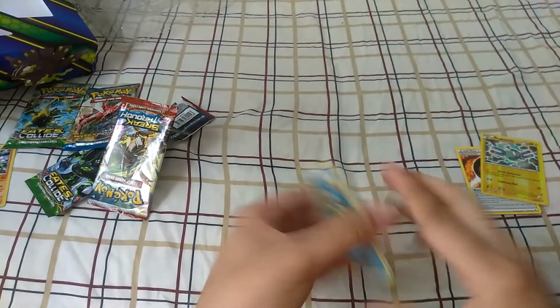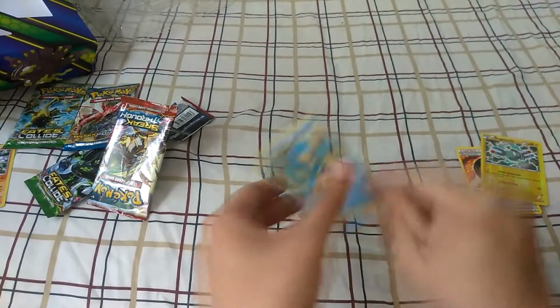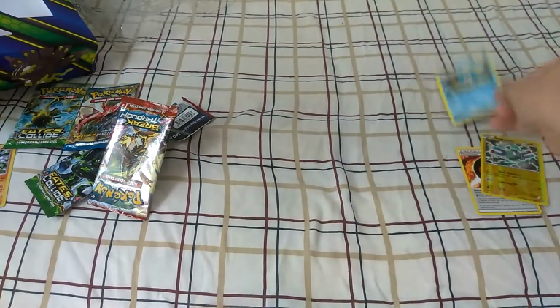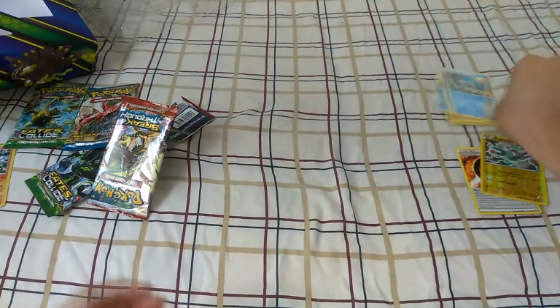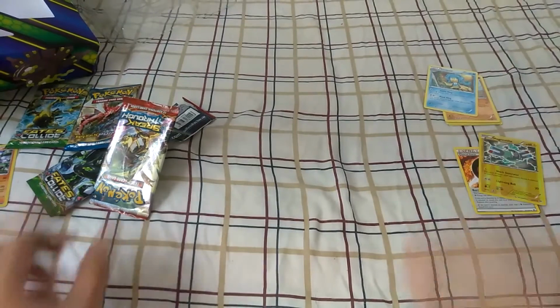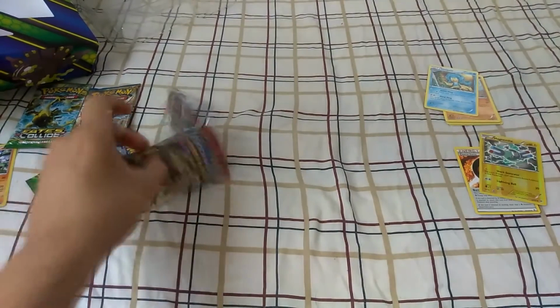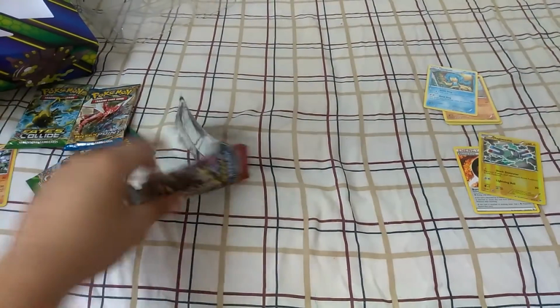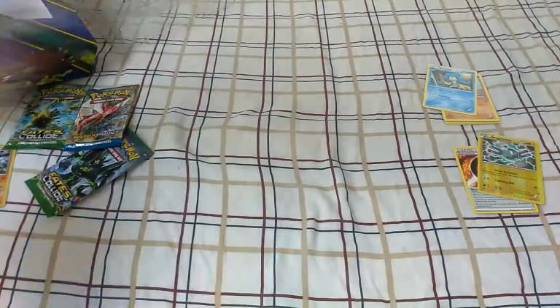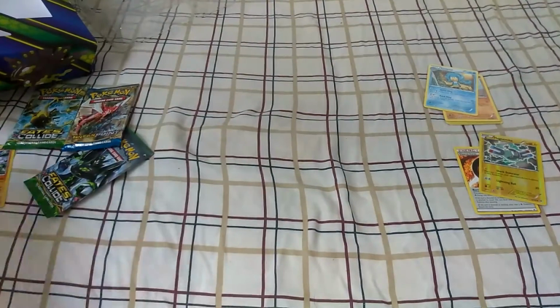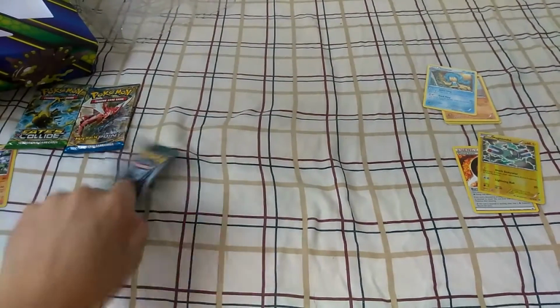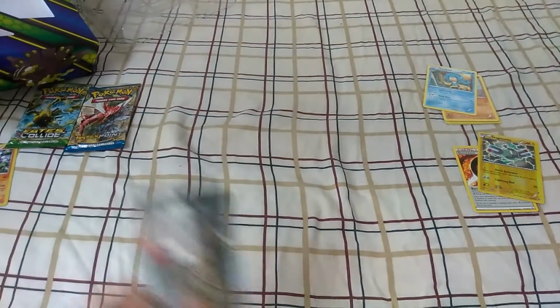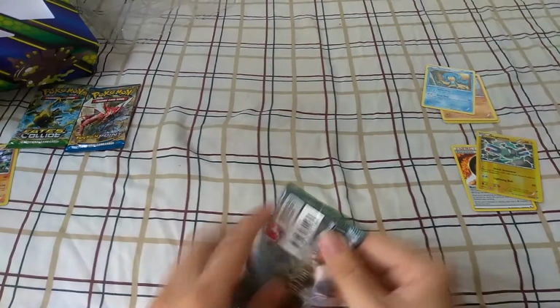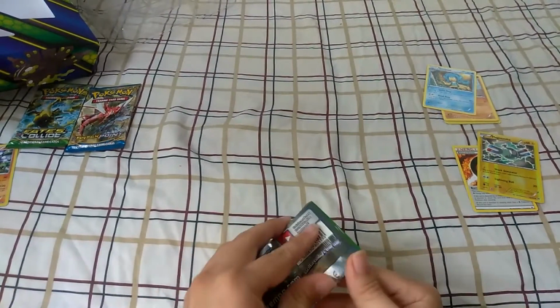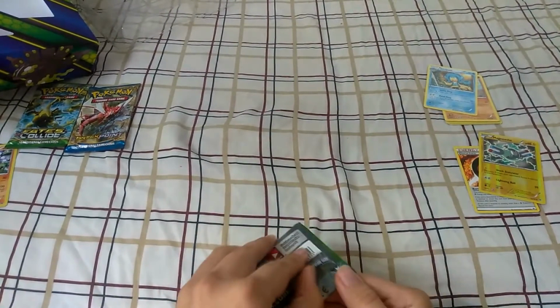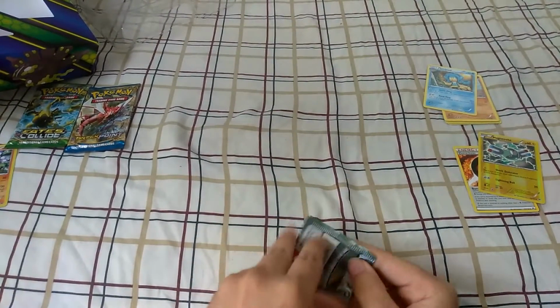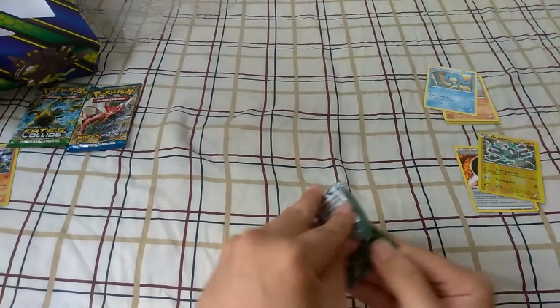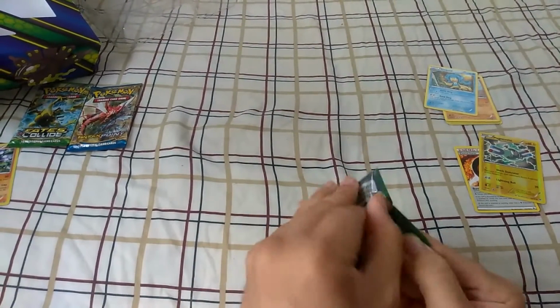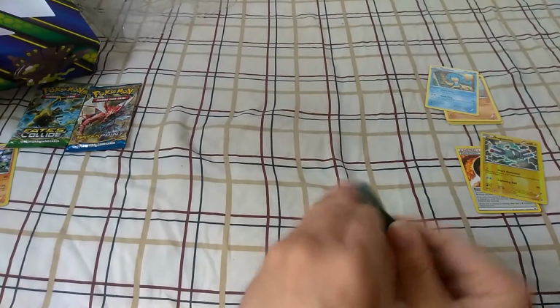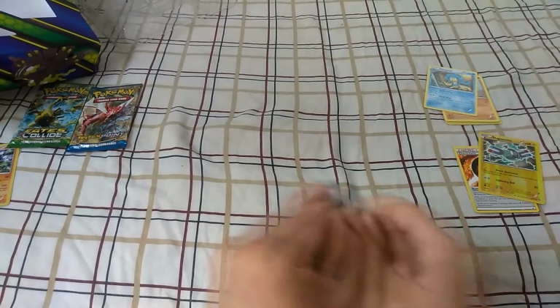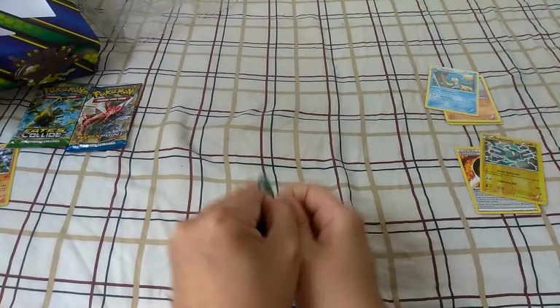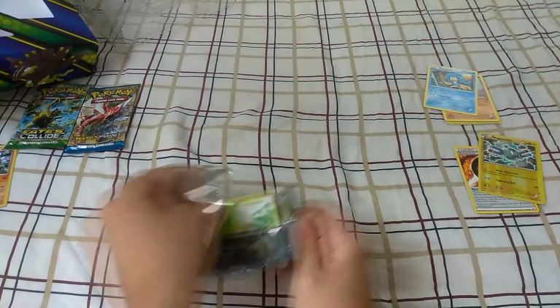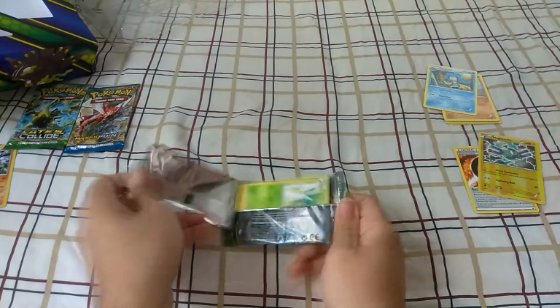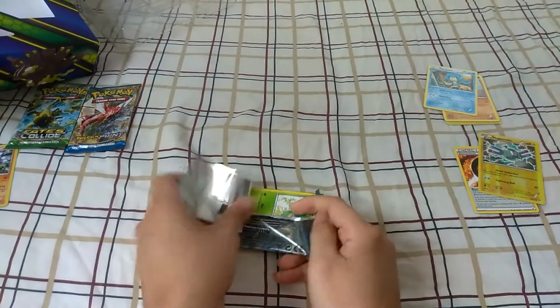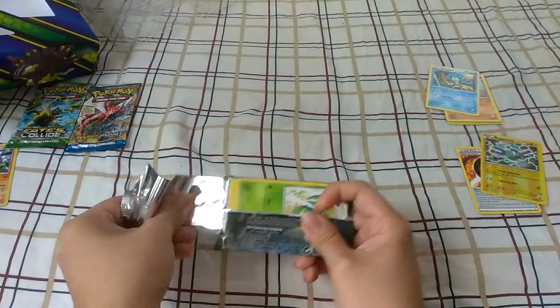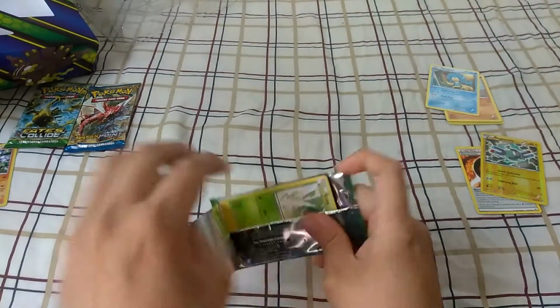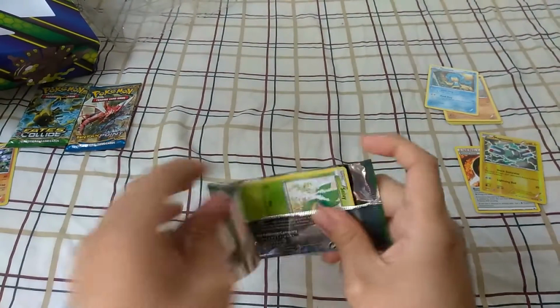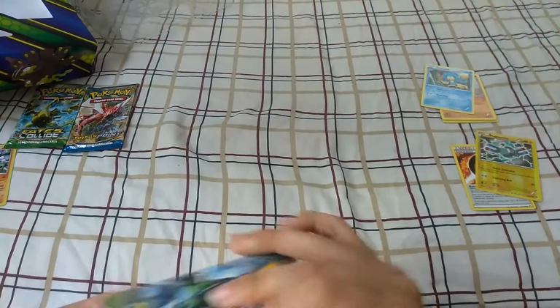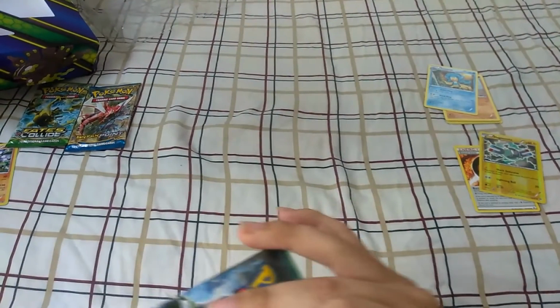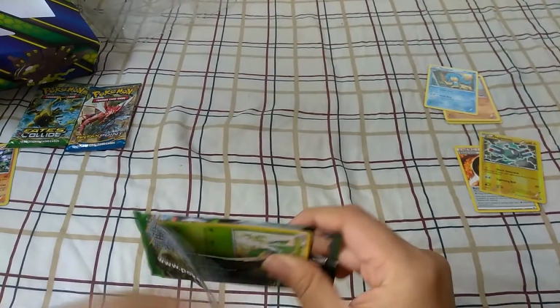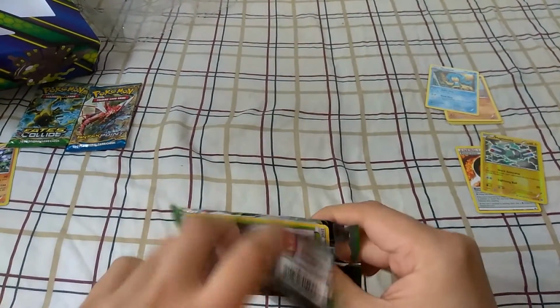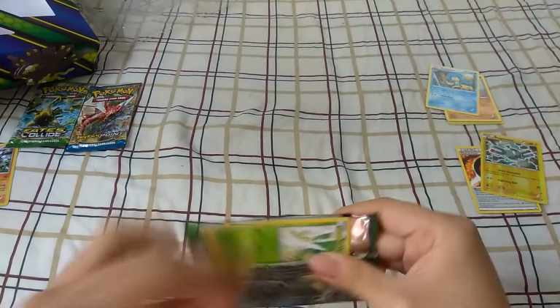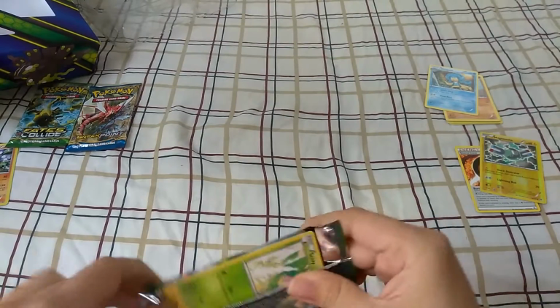We still got a few more to go, so not a big deal. The code cards will keep building up as we go through each one. Alright, let's see — this is Fates Collide.